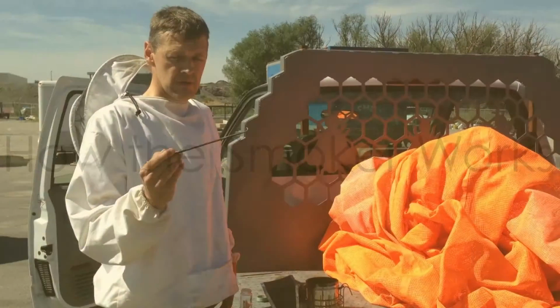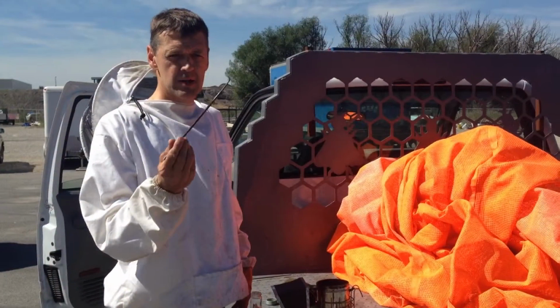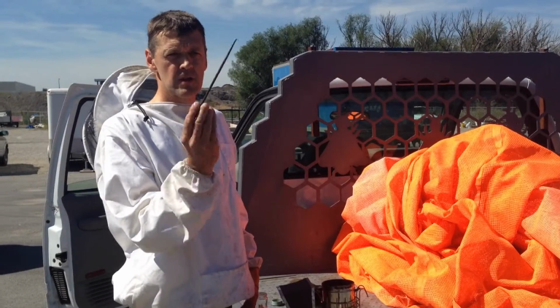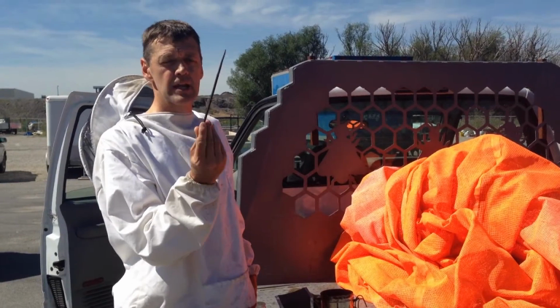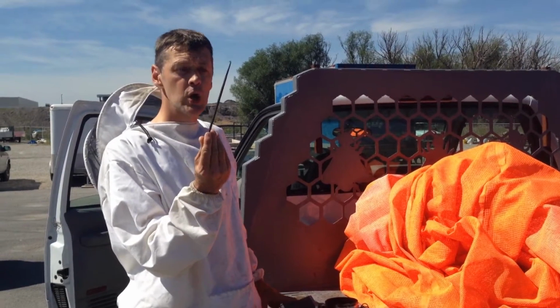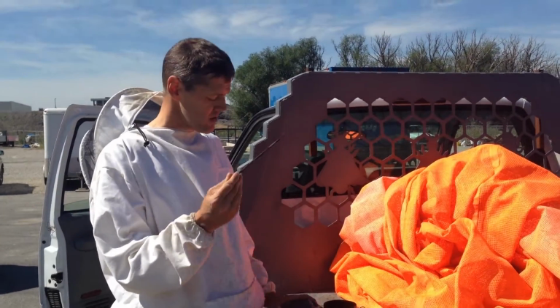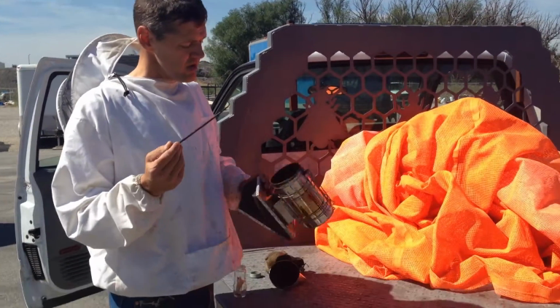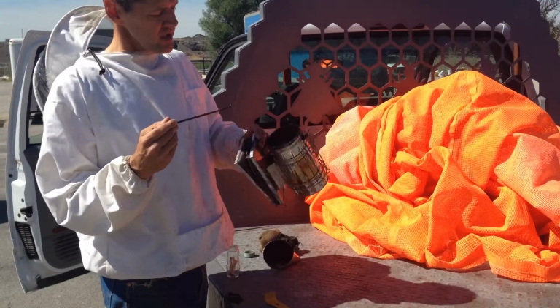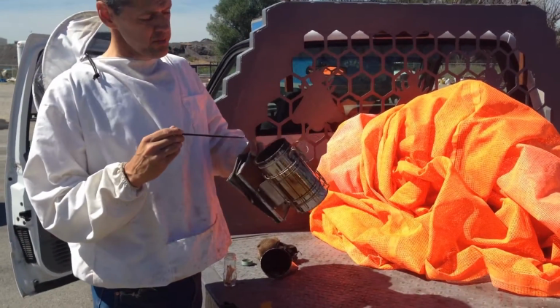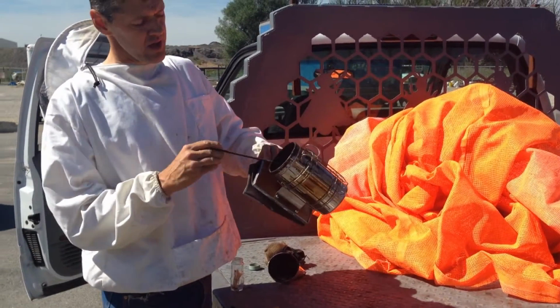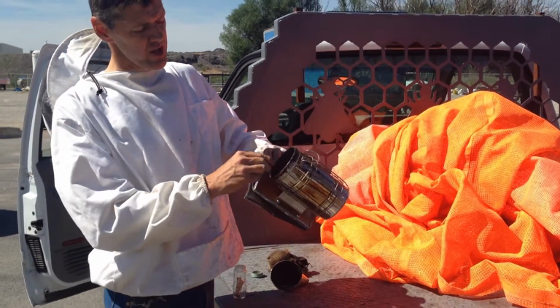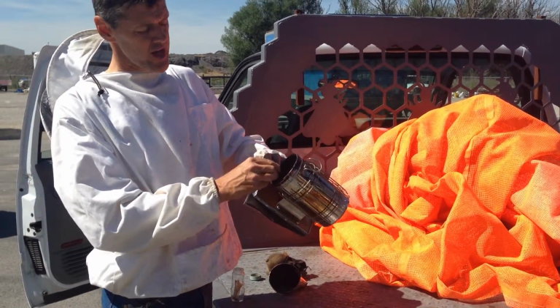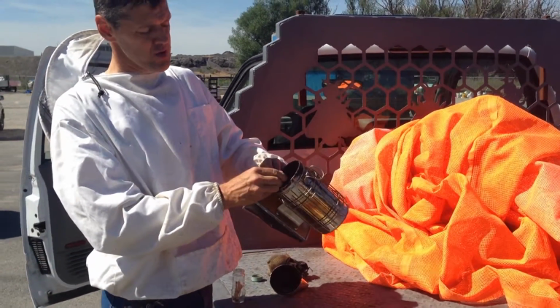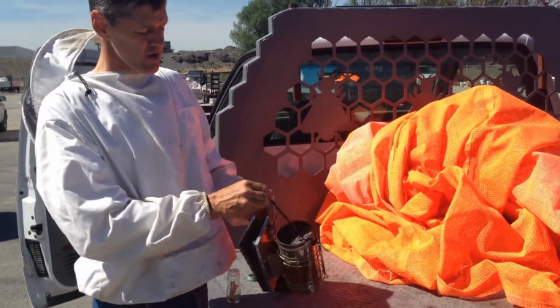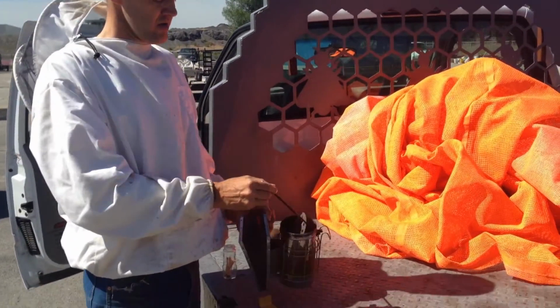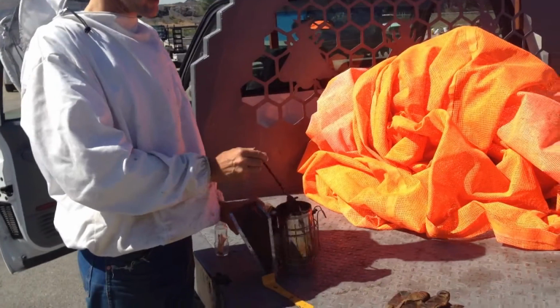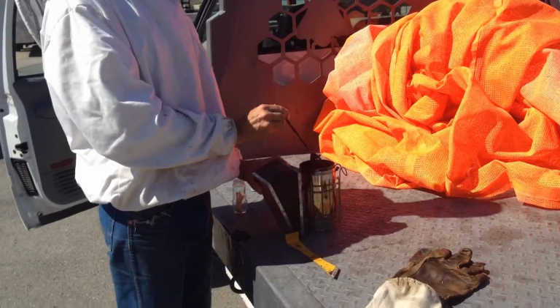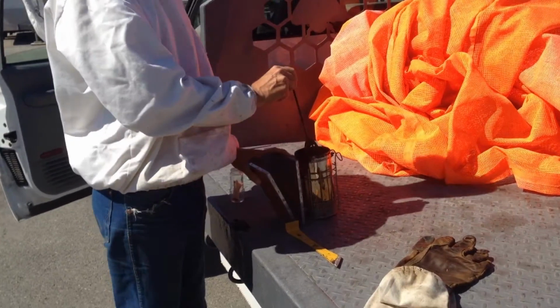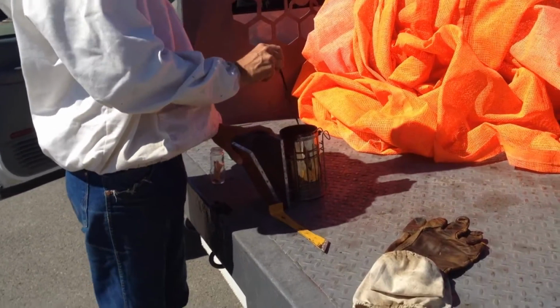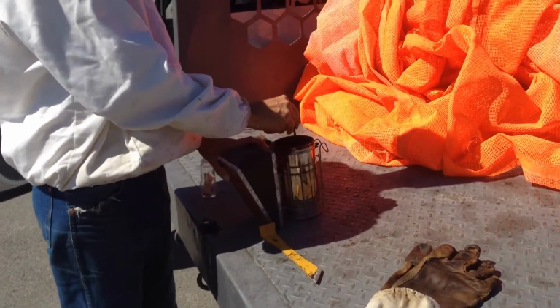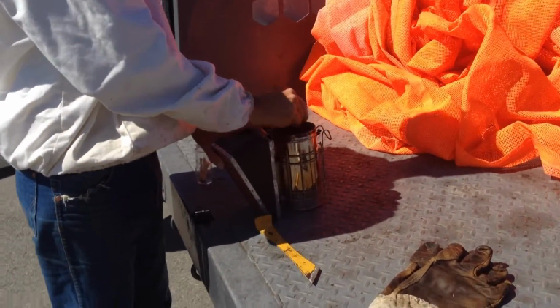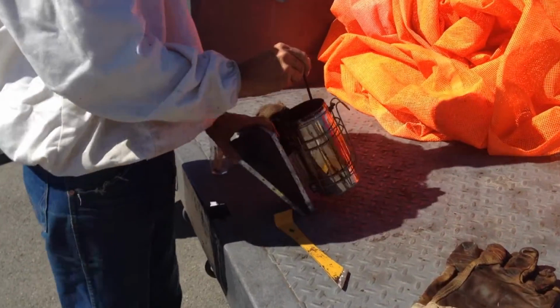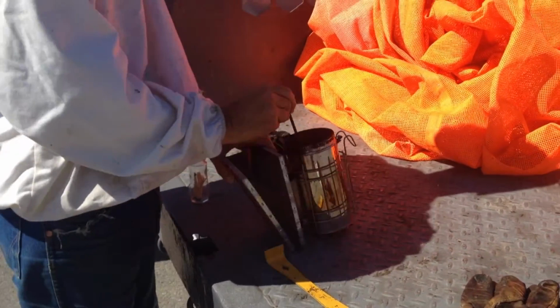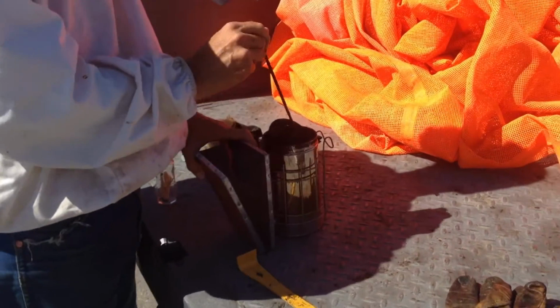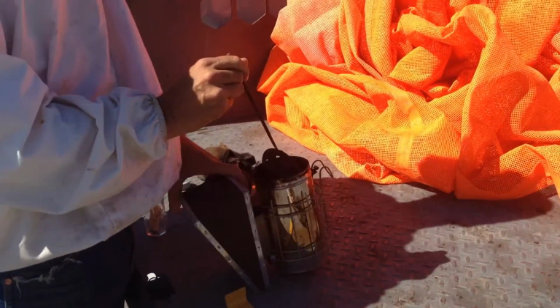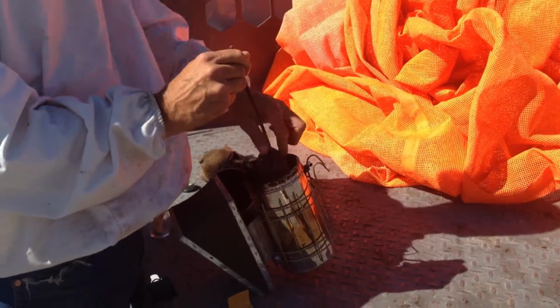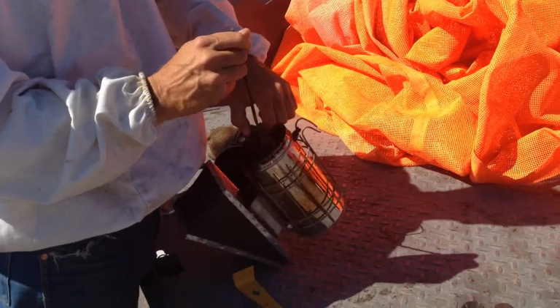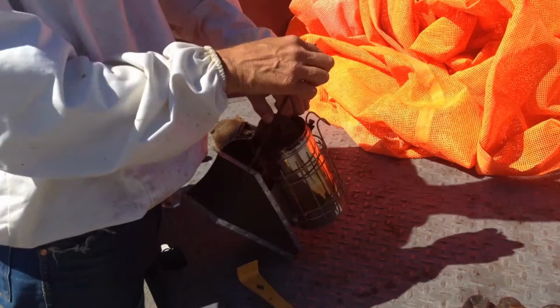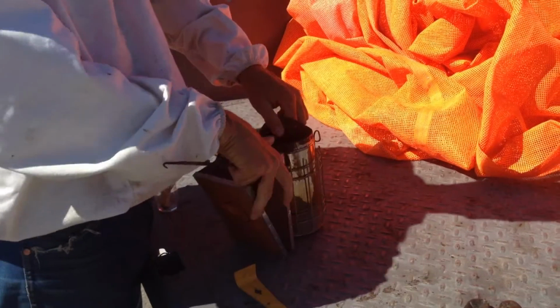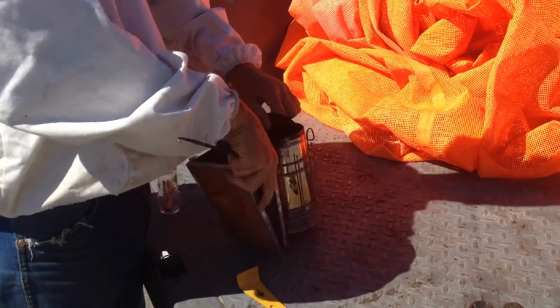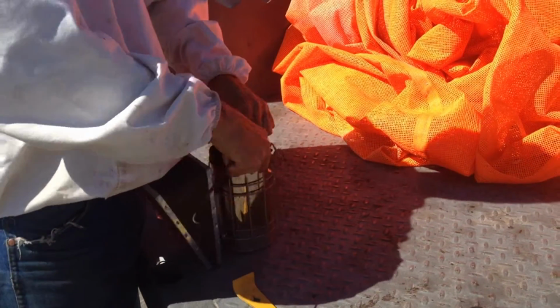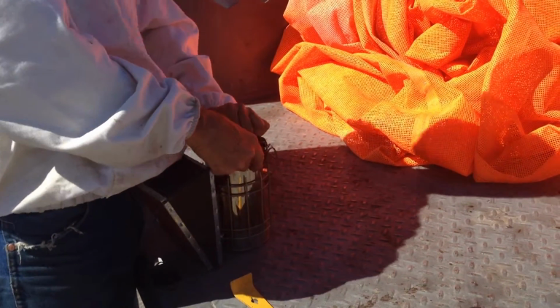I made this handy little hook here. You get debris underneath the grate in your smoker and it's hard to get it out sometimes. That'll help you to get that out.